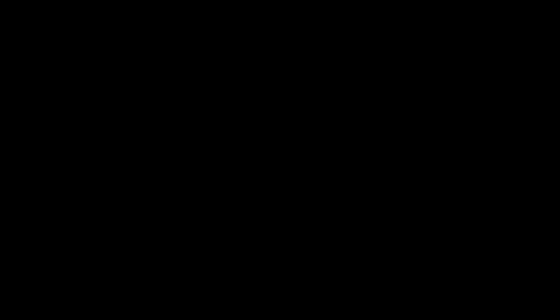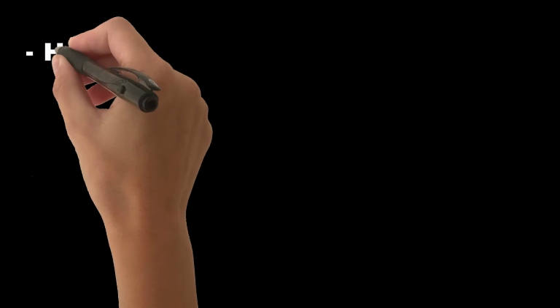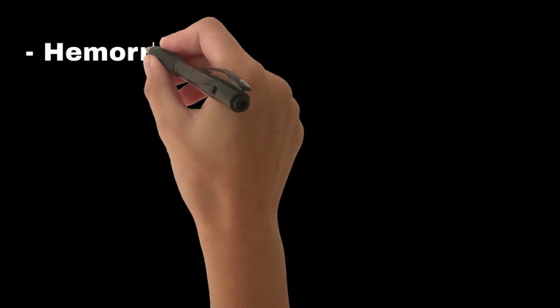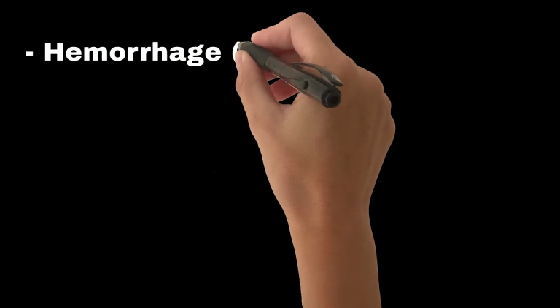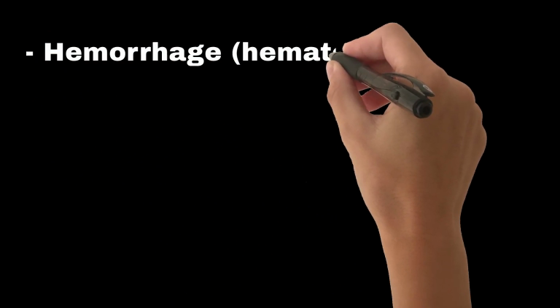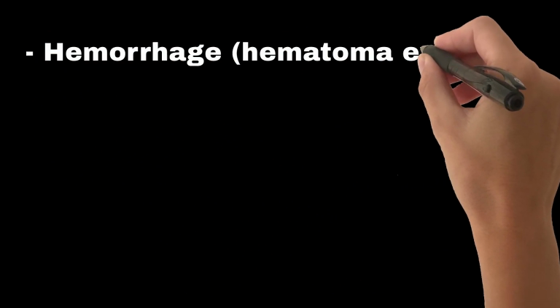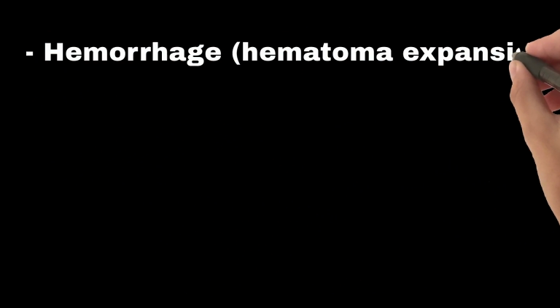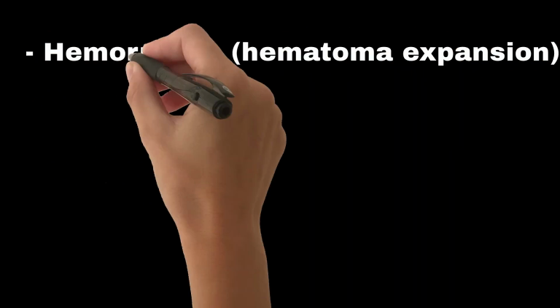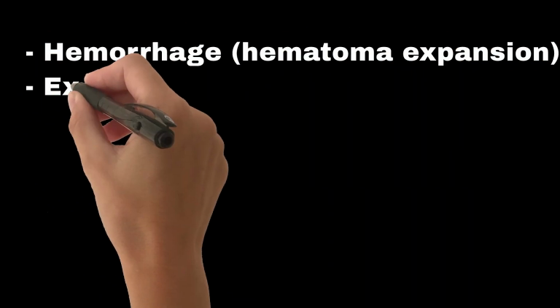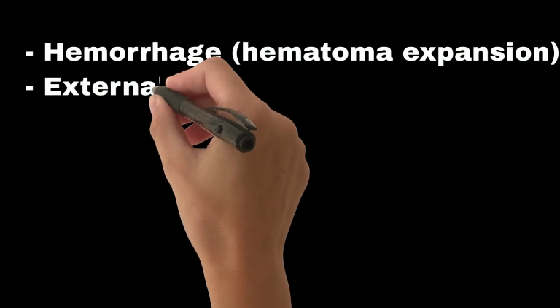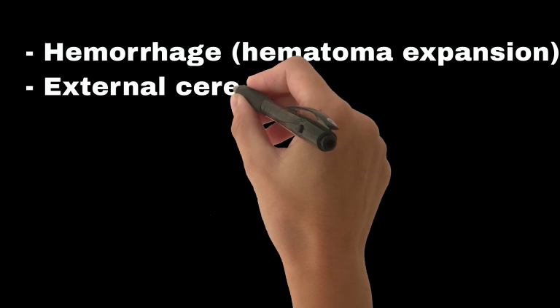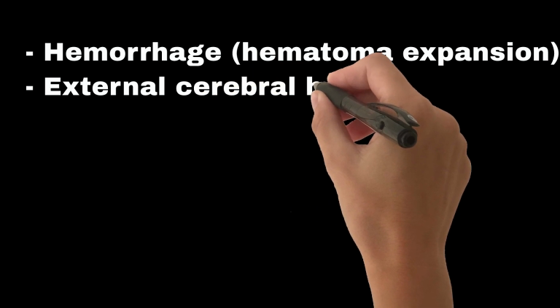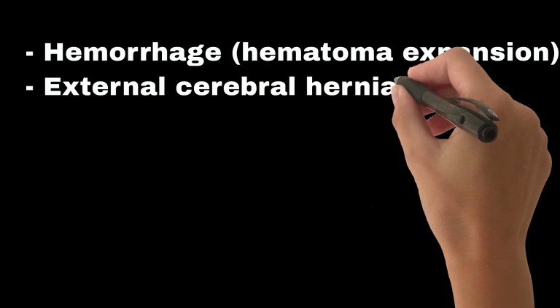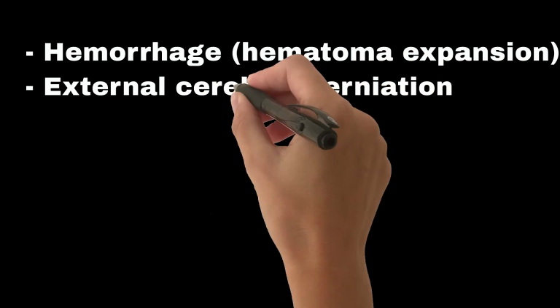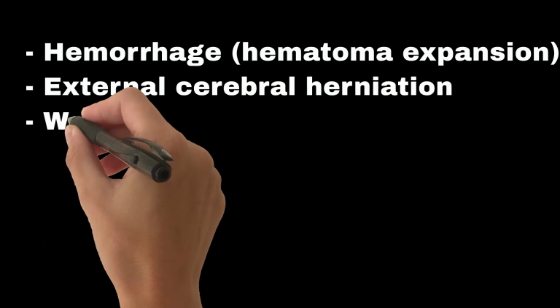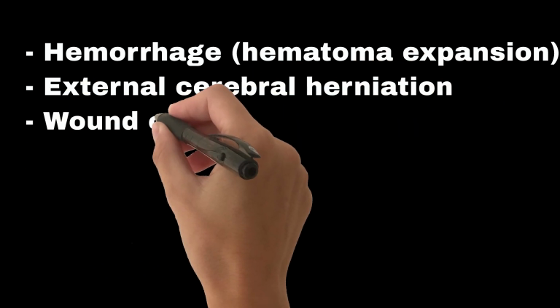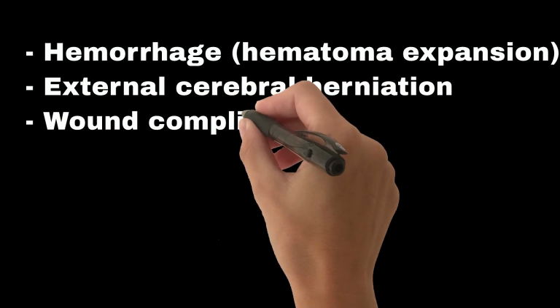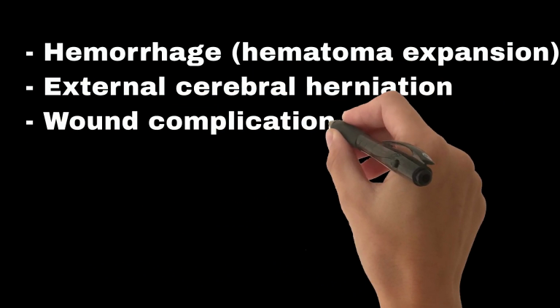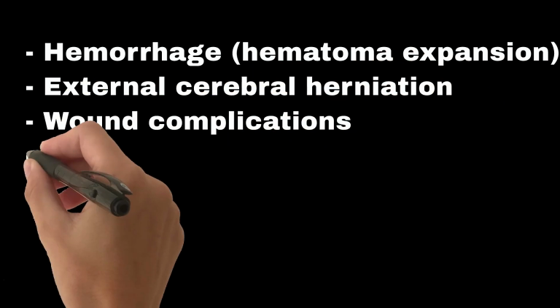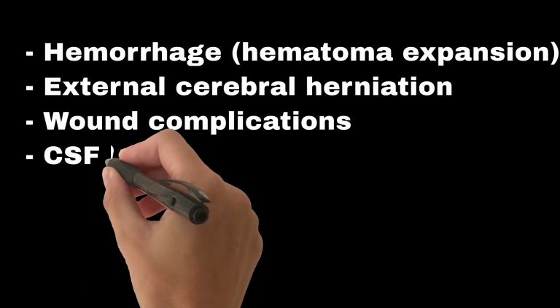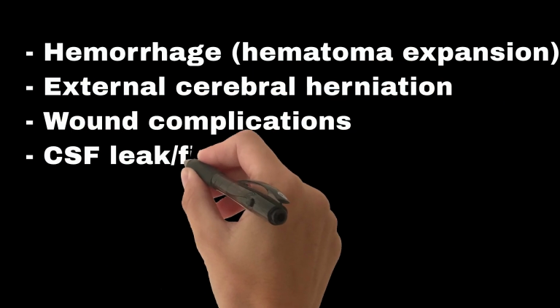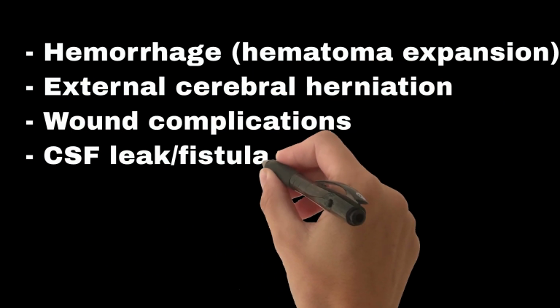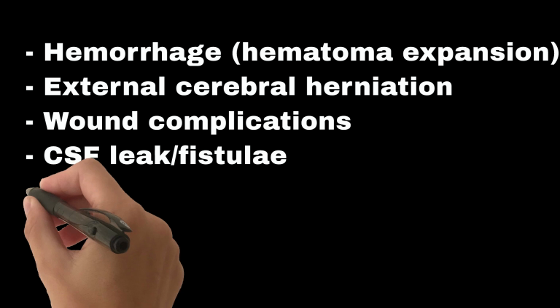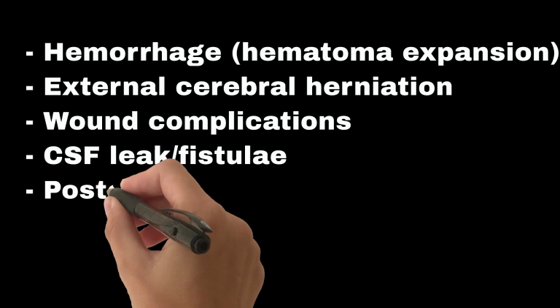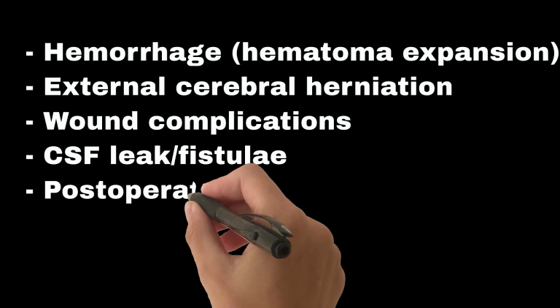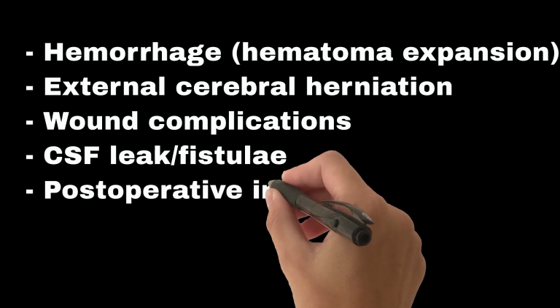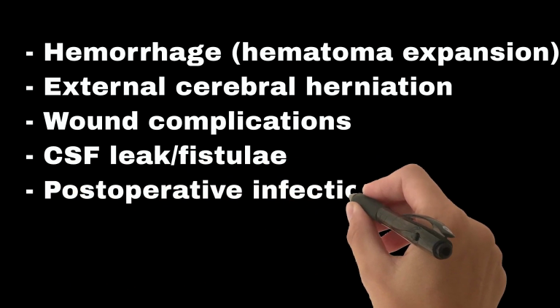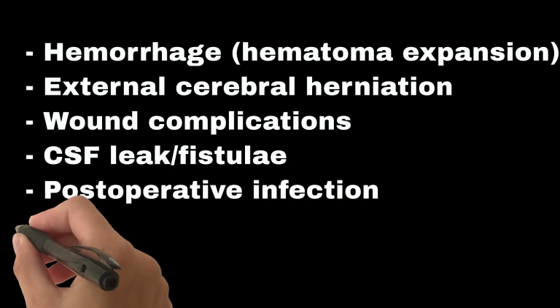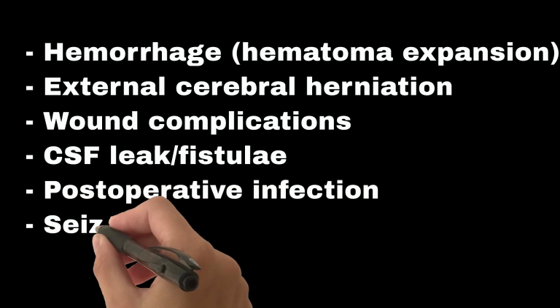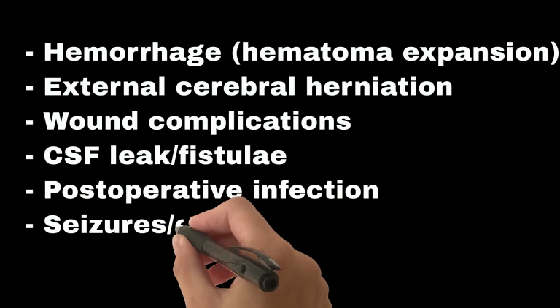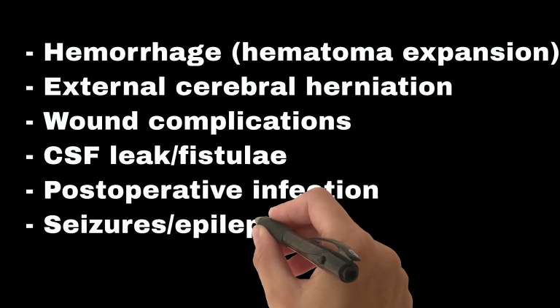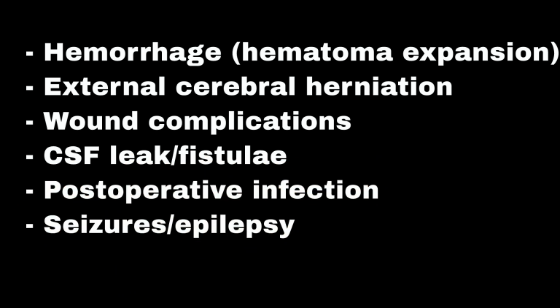The early complications are: hemorrhage, hematoma expansion, external cerebral herniation, wound complications, CSF leak, fistulae, postoperative infection, seizures, and epilepsy.